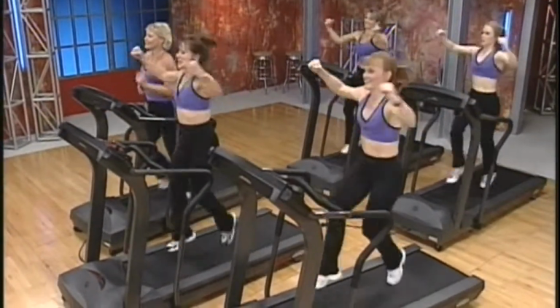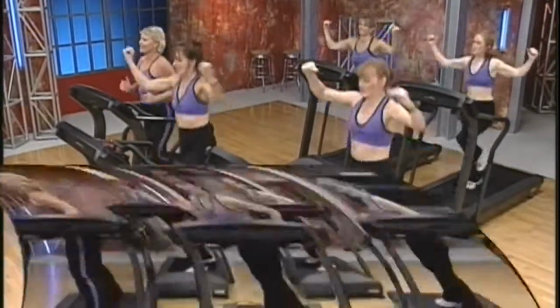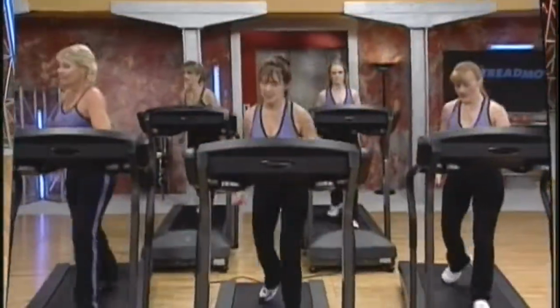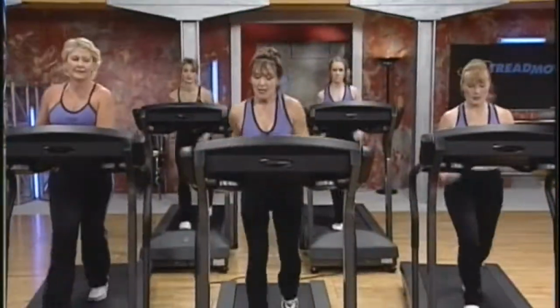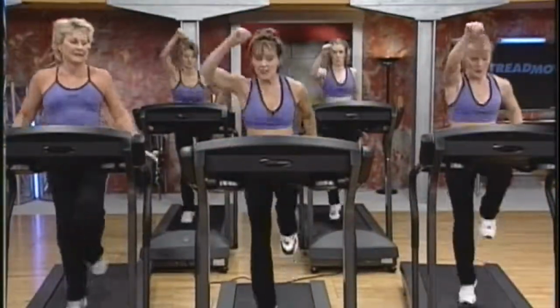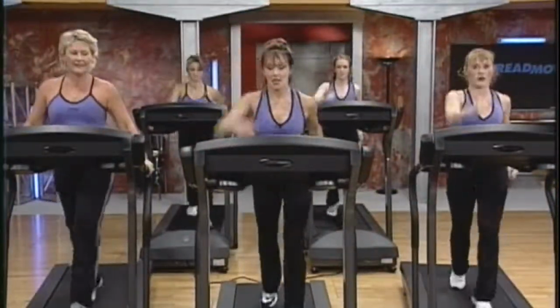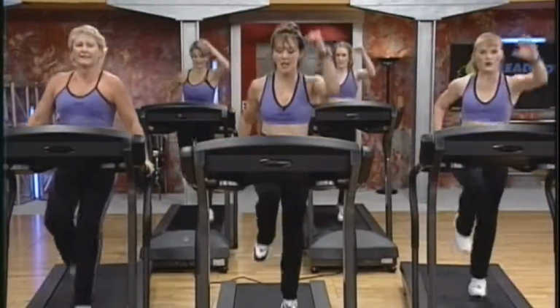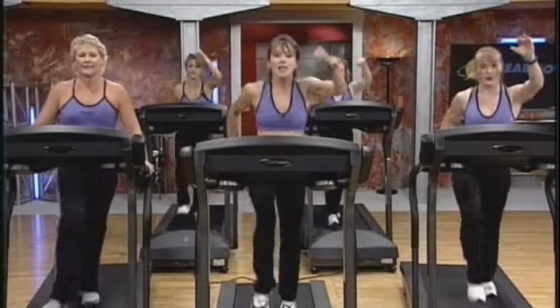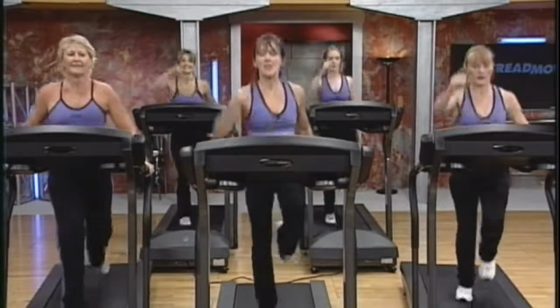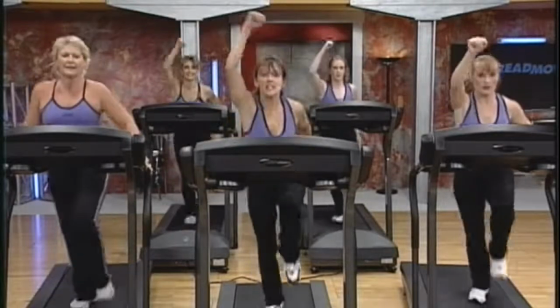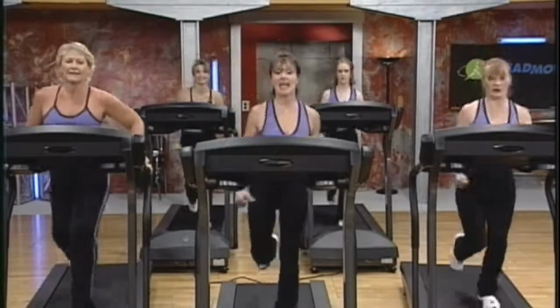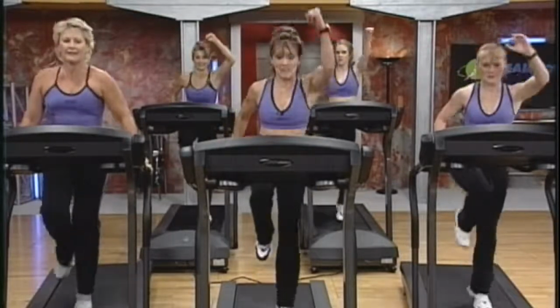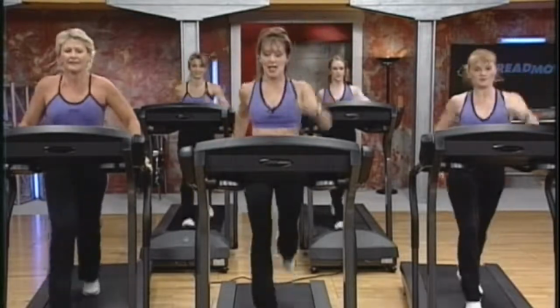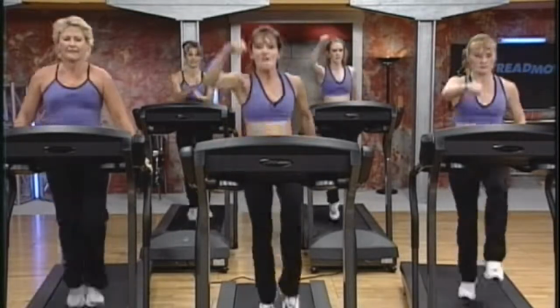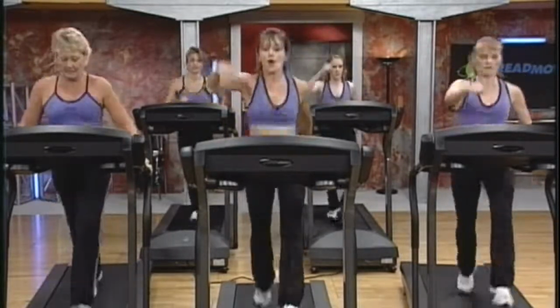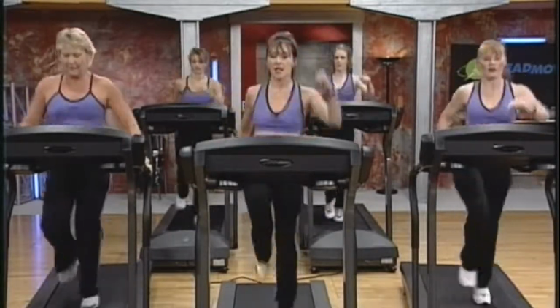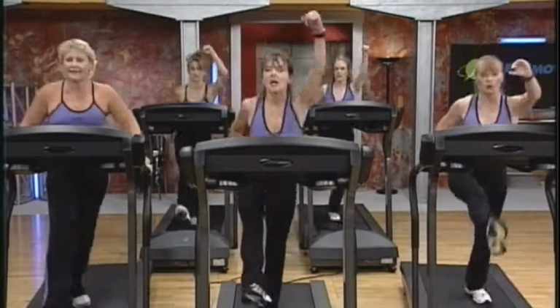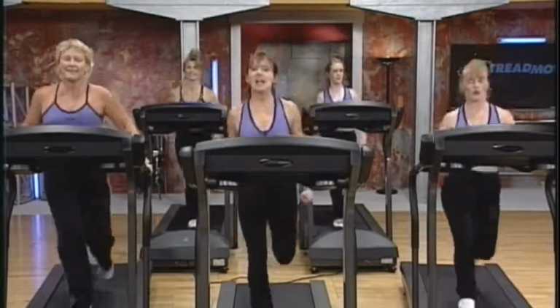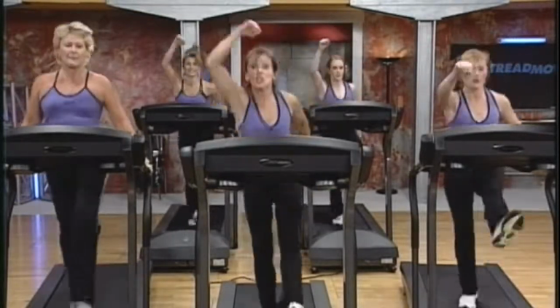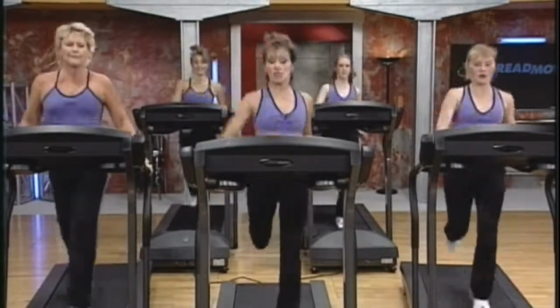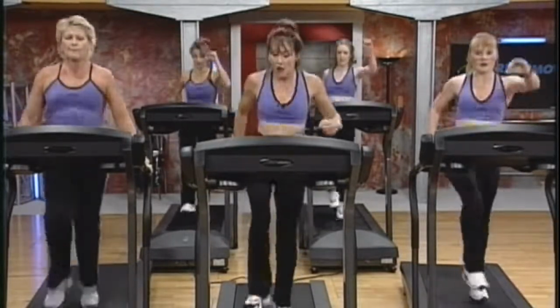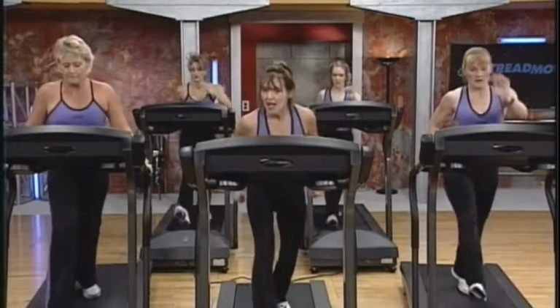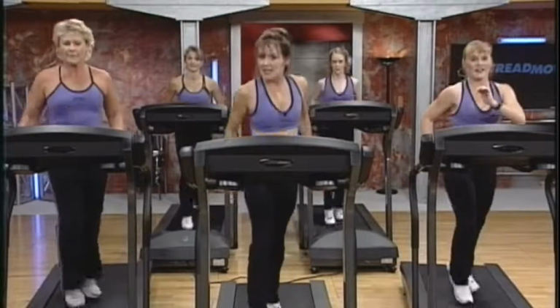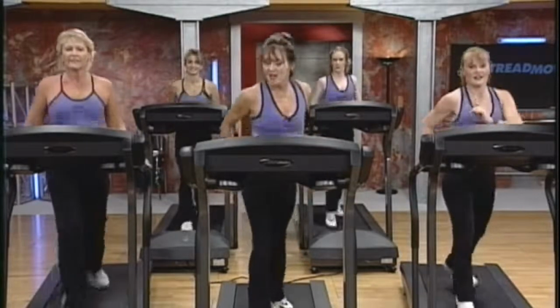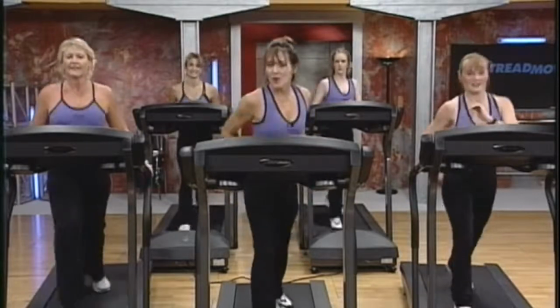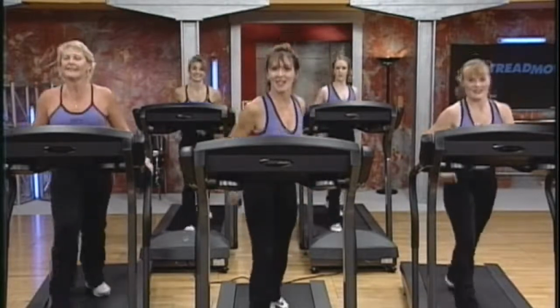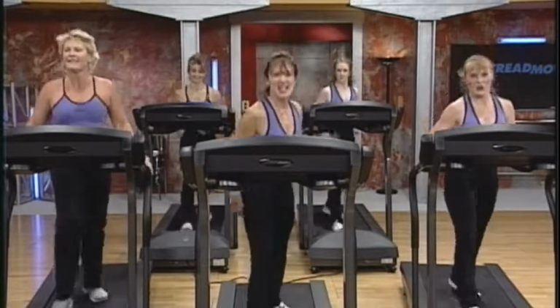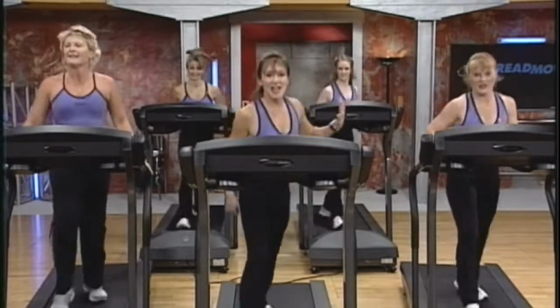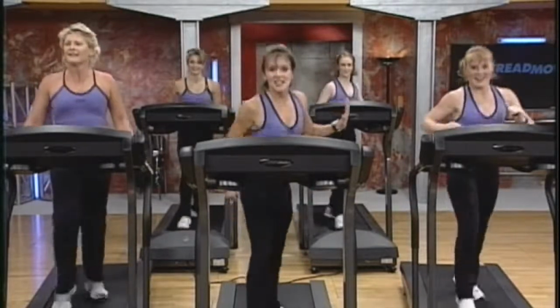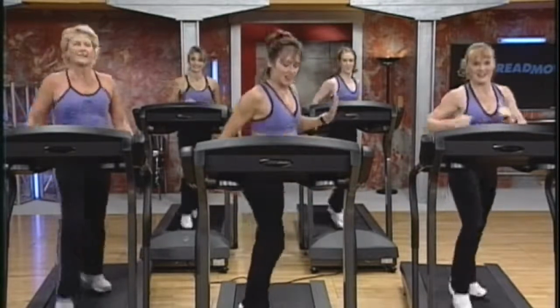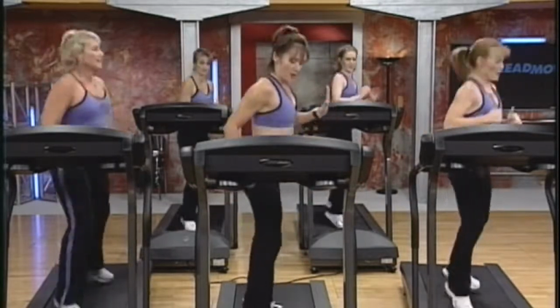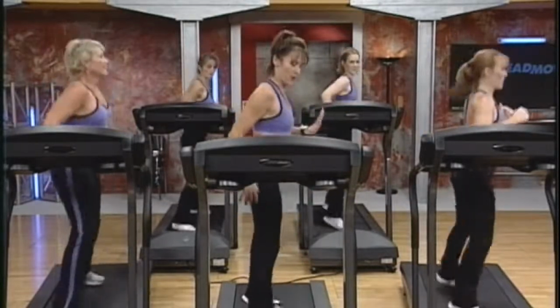Throughout the workout, you can increase or decrease your intensity by altering the speed or incline of your treadmill, and also by performing a smaller or larger range of motion with your arms and legs.